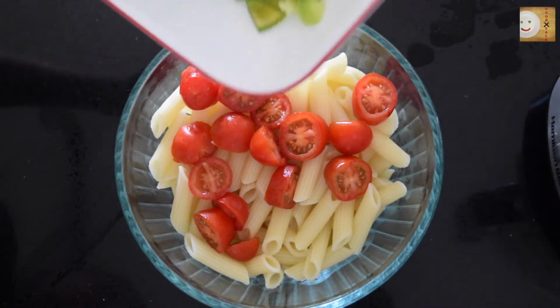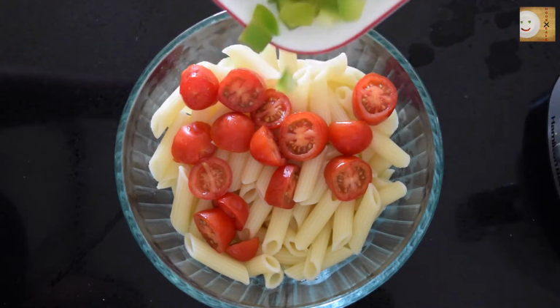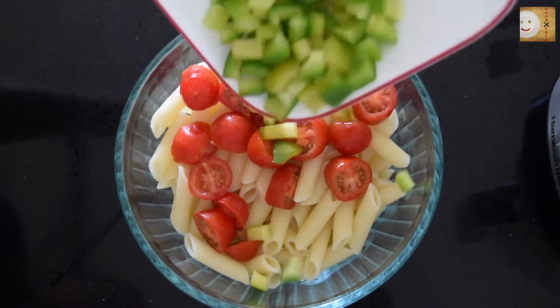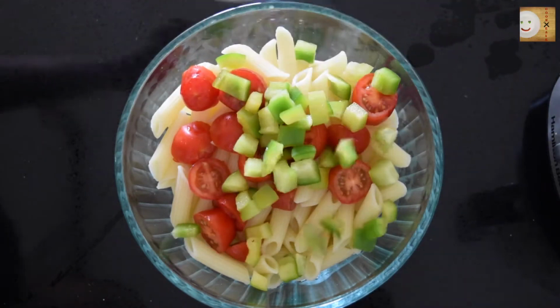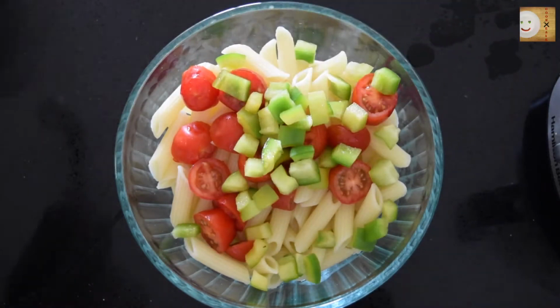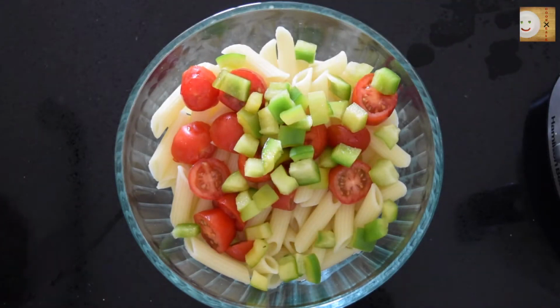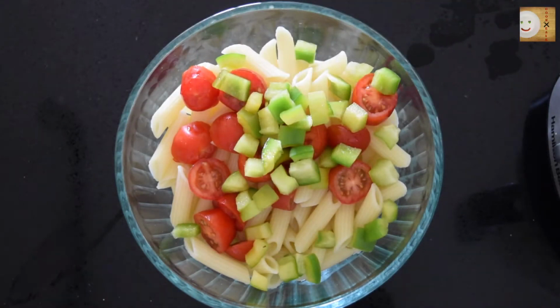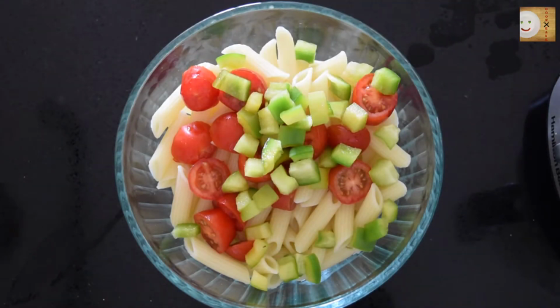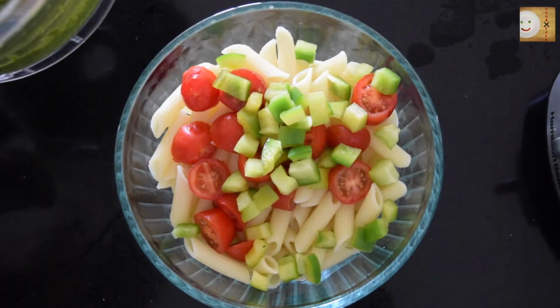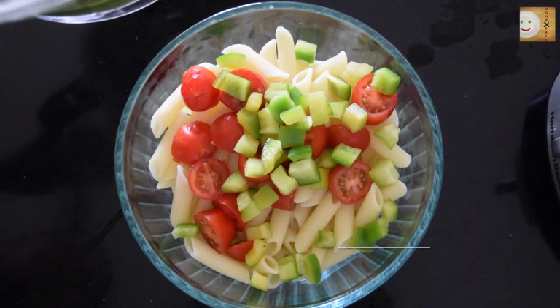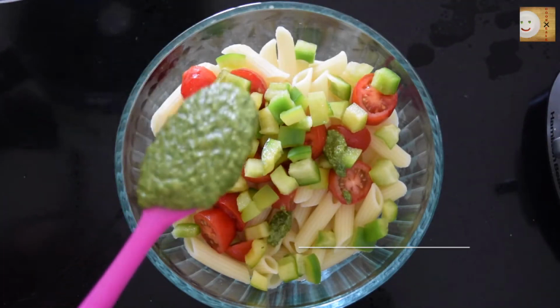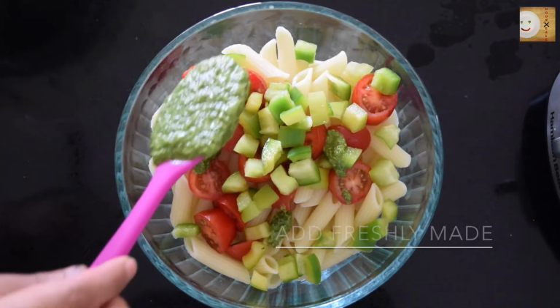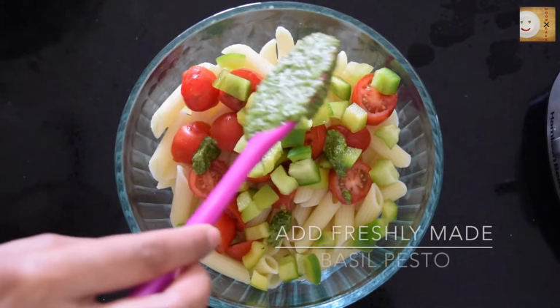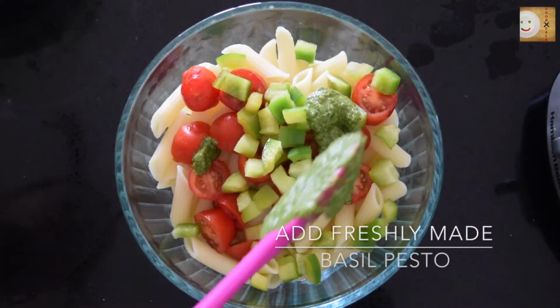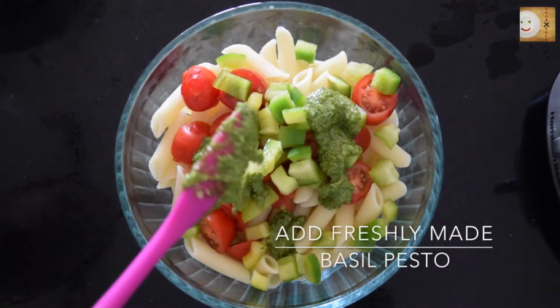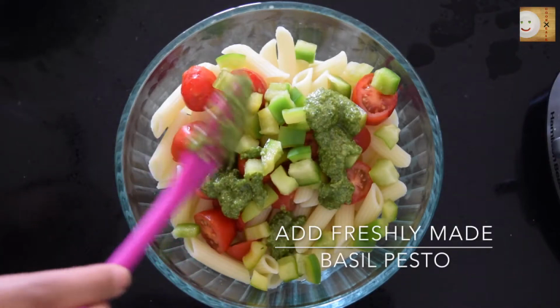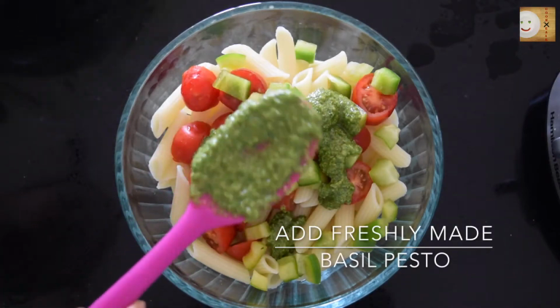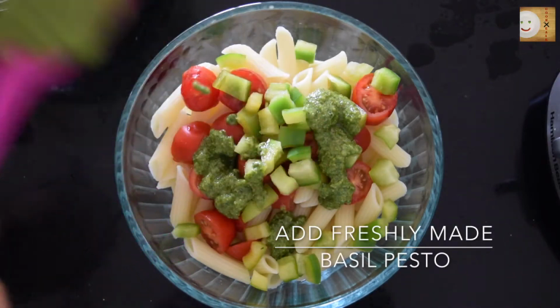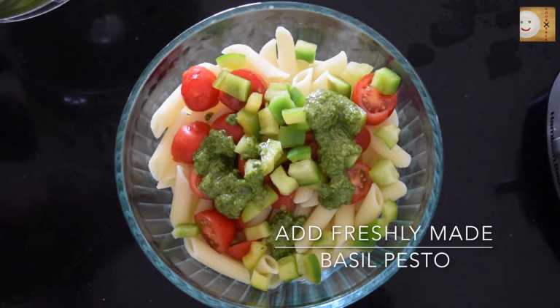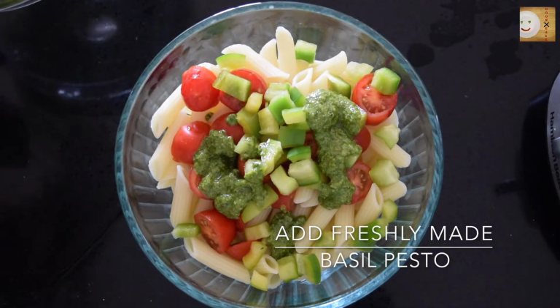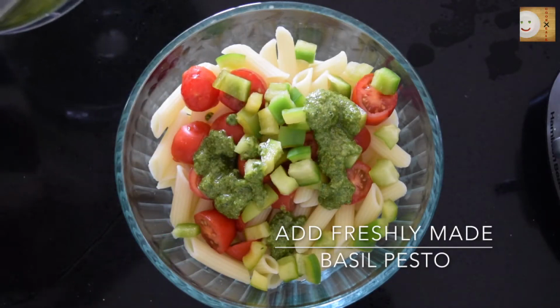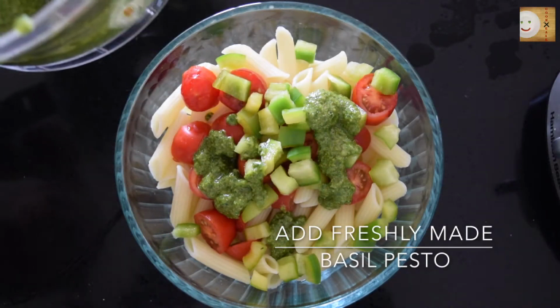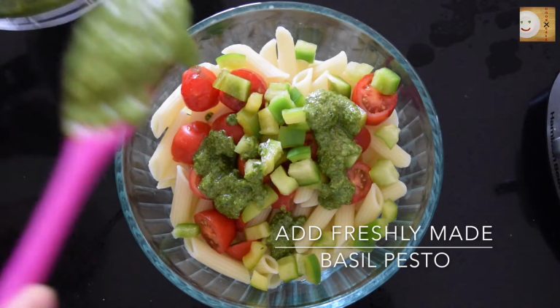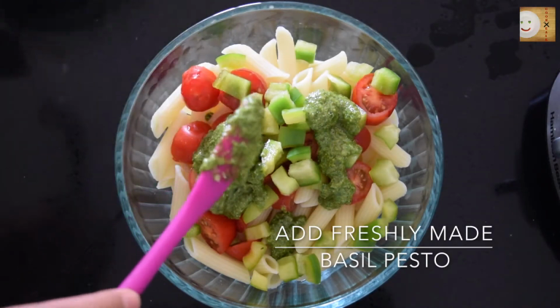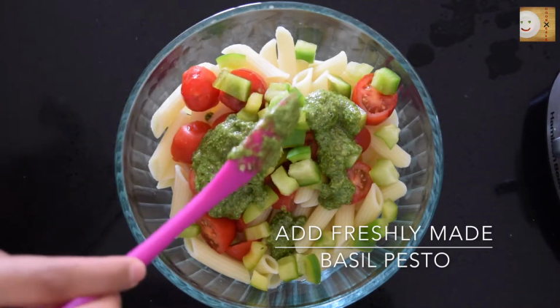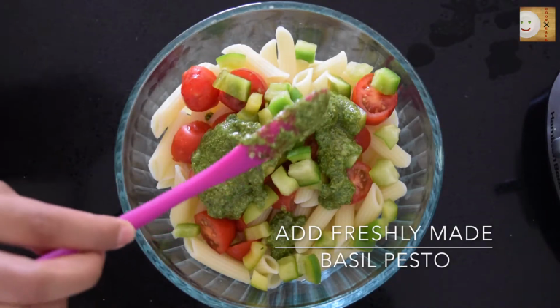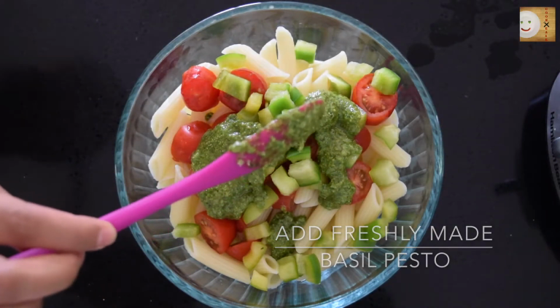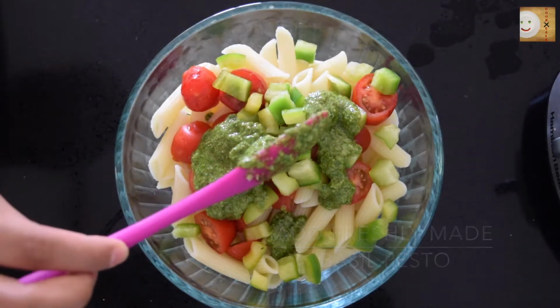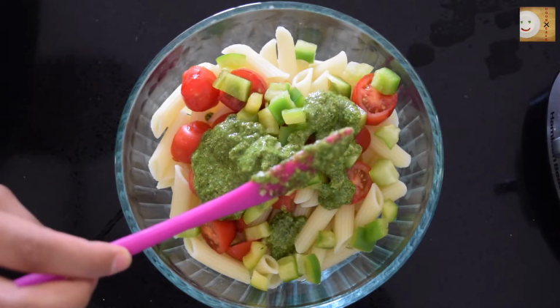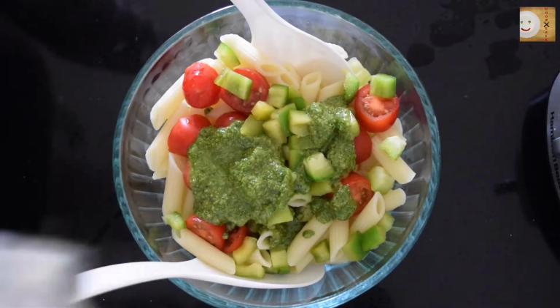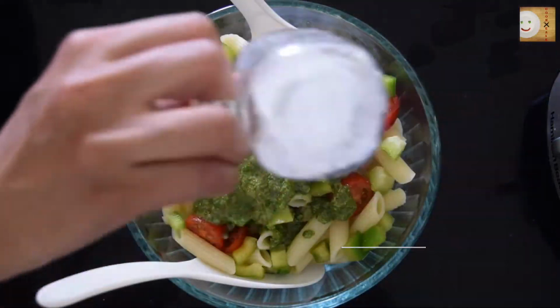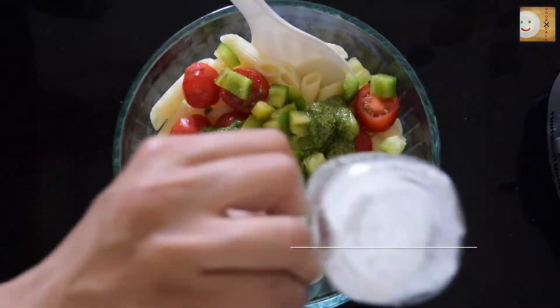To this add cherry tomatoes and chopped bell pepper. Then add 3 large tablespoons of basil pesto — I'm going to add 2 now and 1 large tablespoon later on.